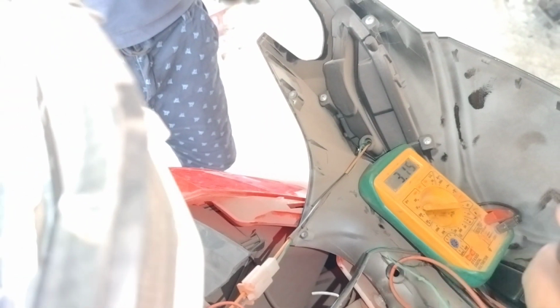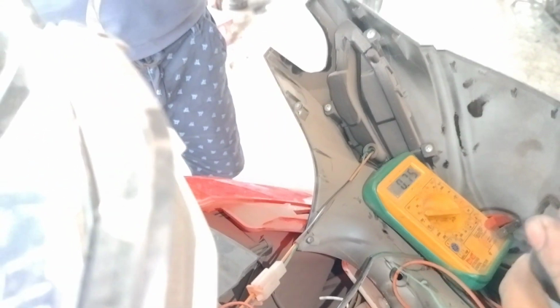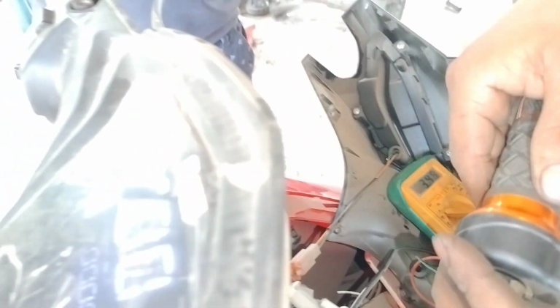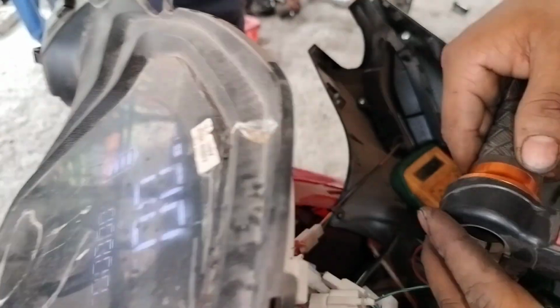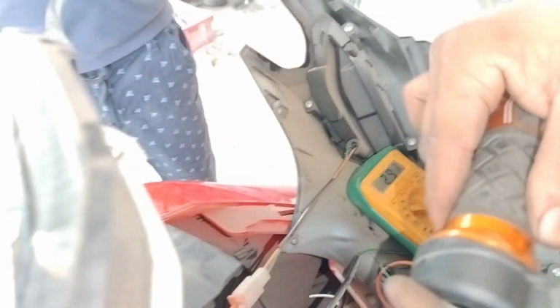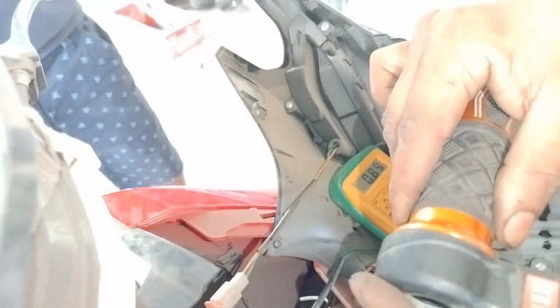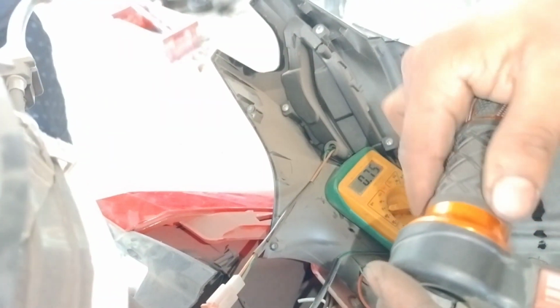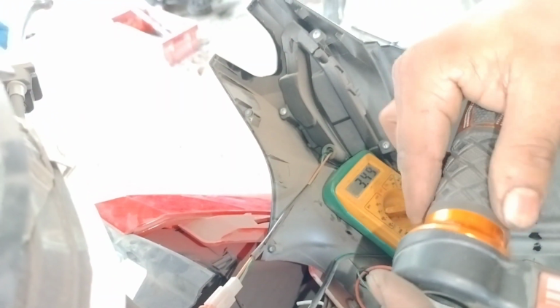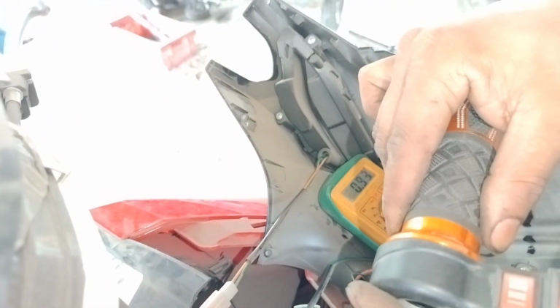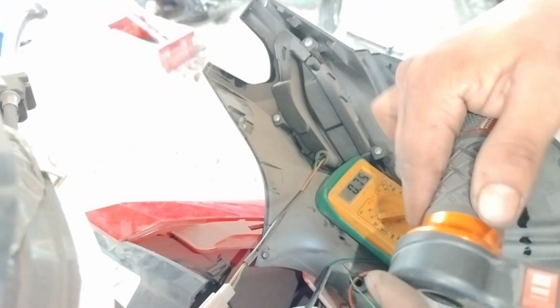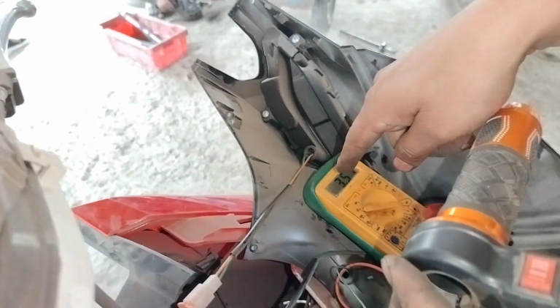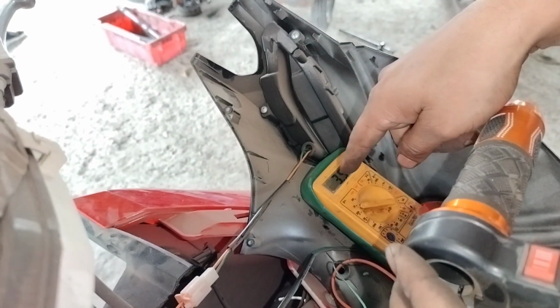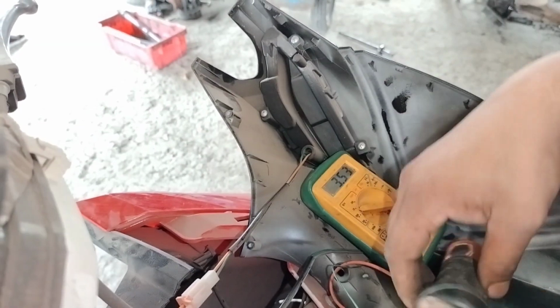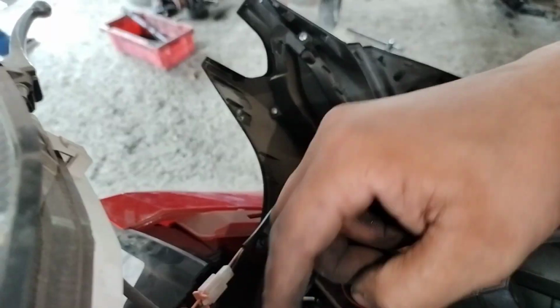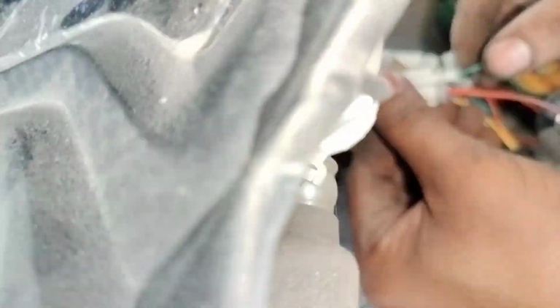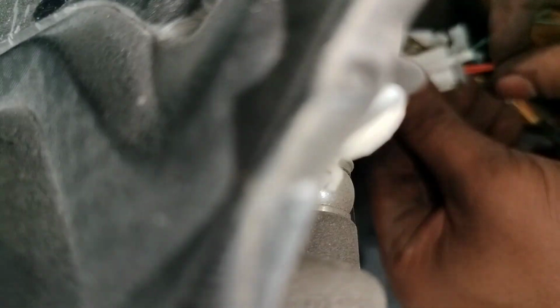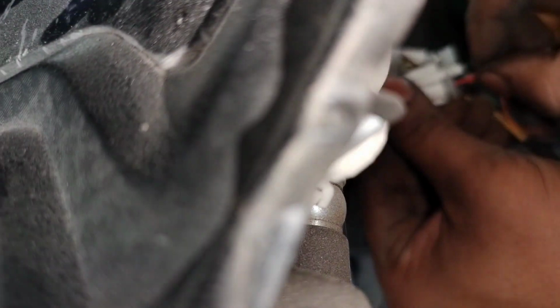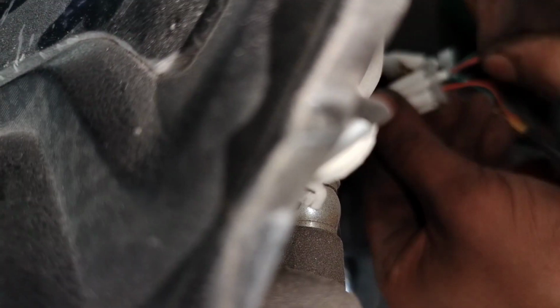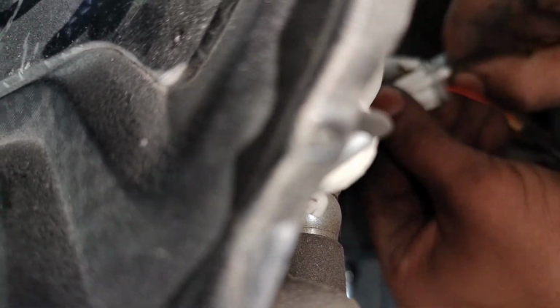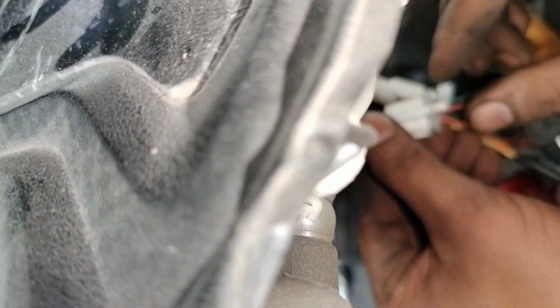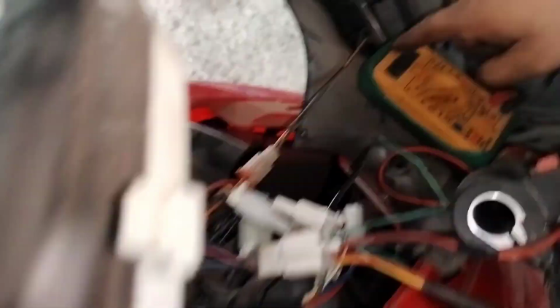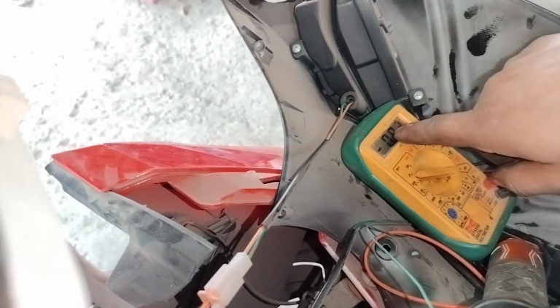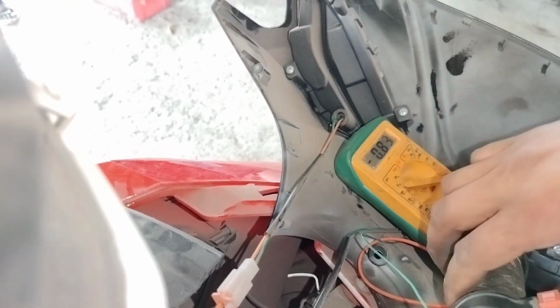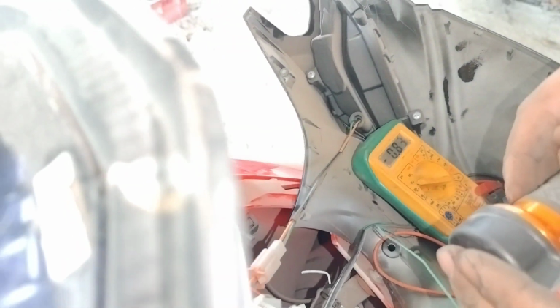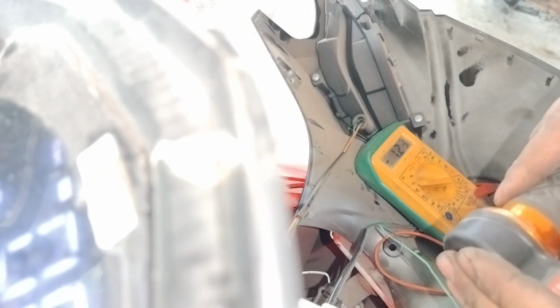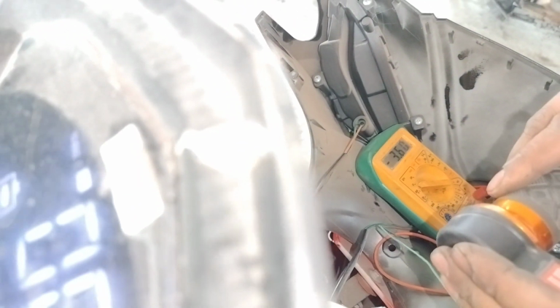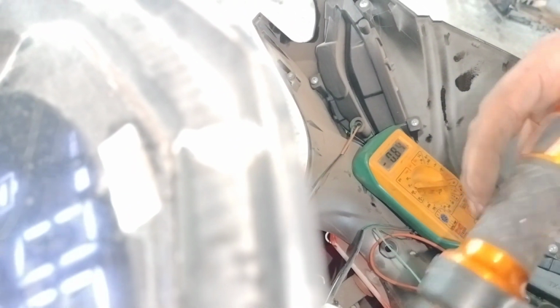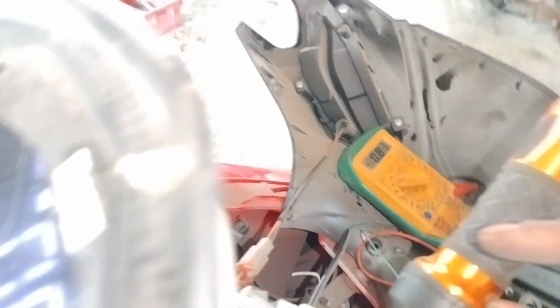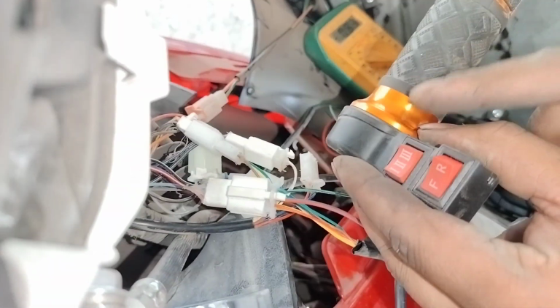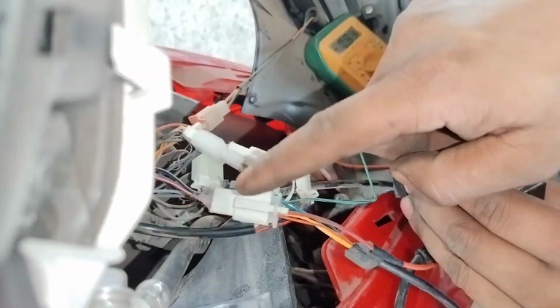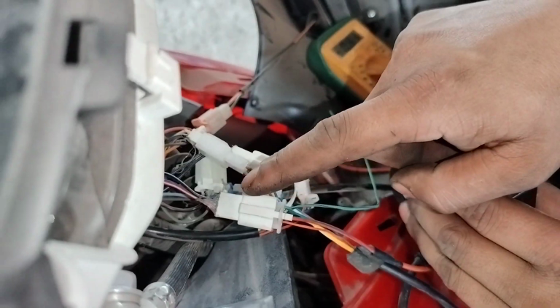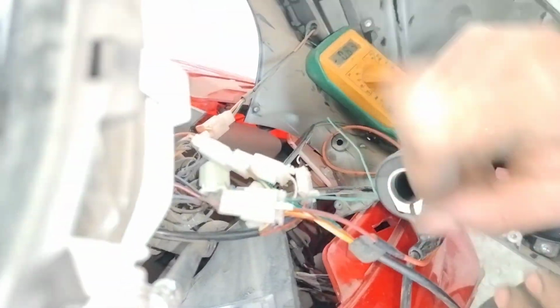Friends, the value is going up and down — this is the accelerator. But the pickup is not responding, so this is the problem with the accelerator, not the motor. Now we will go to the other side and check both the controller and the motor.